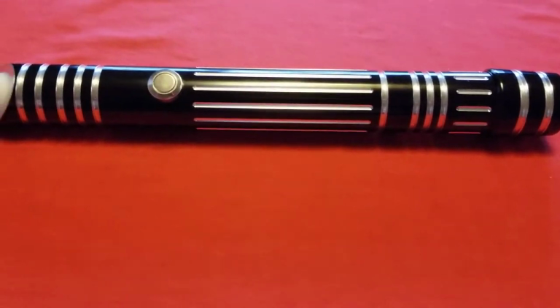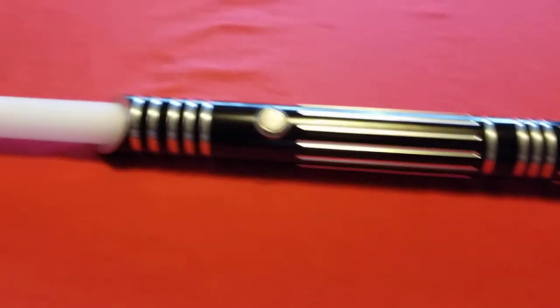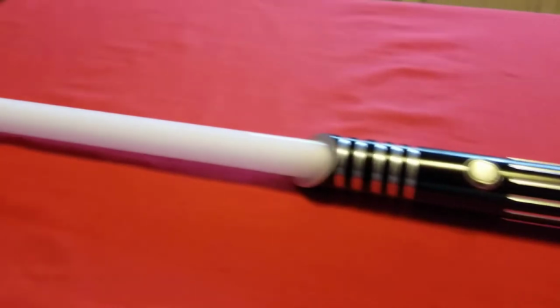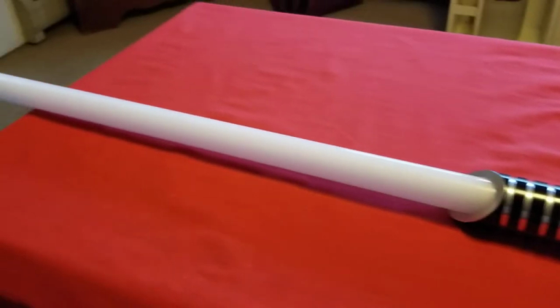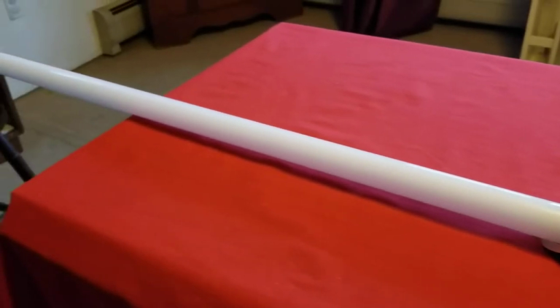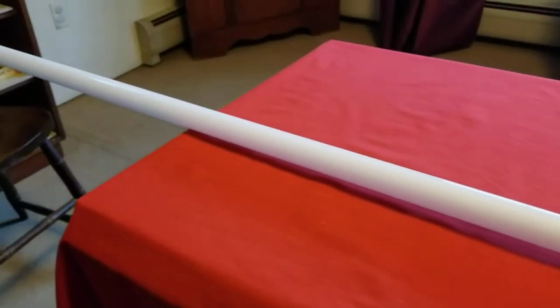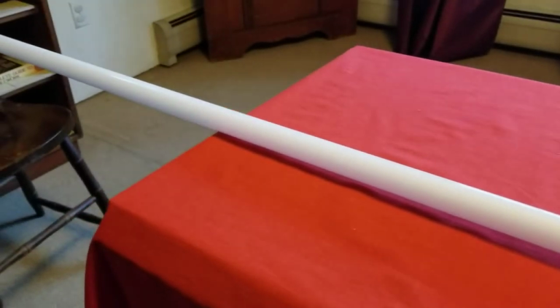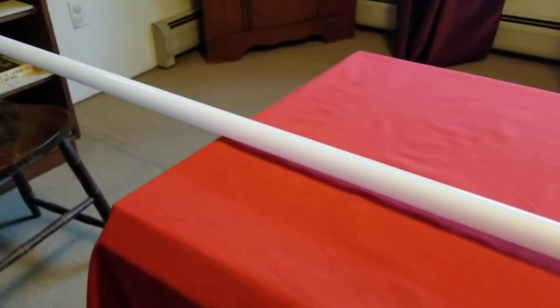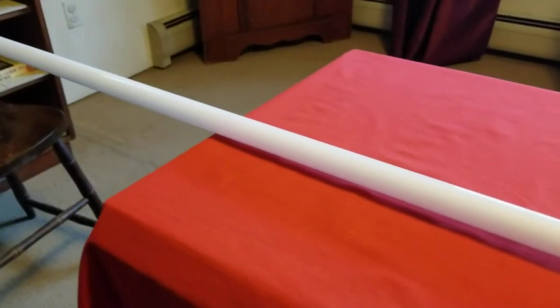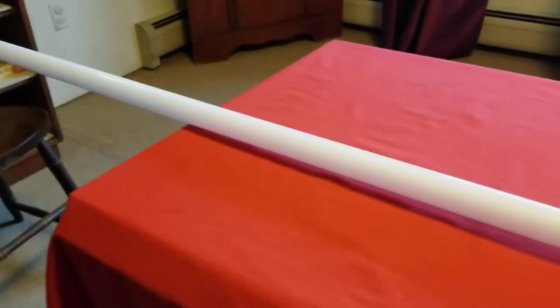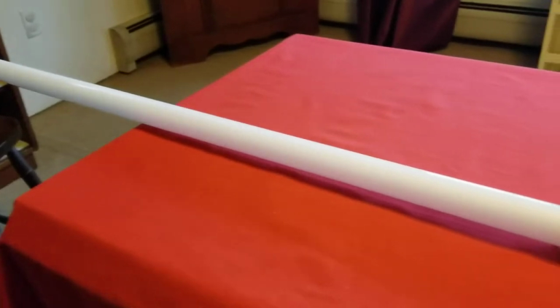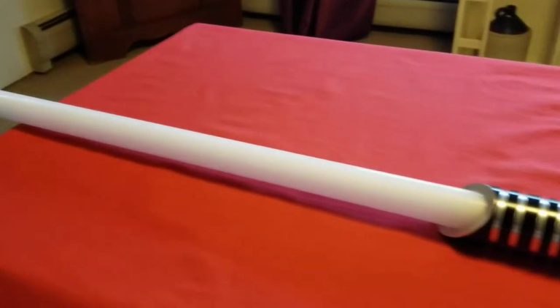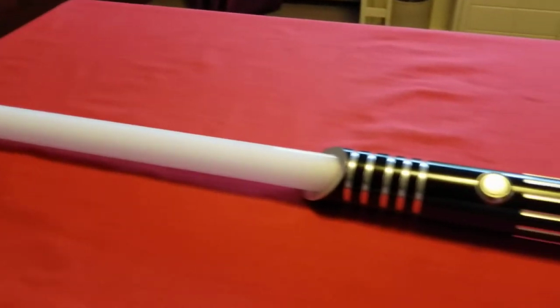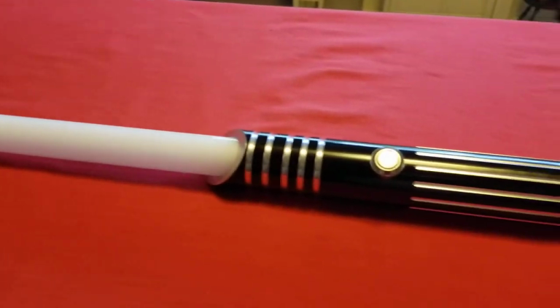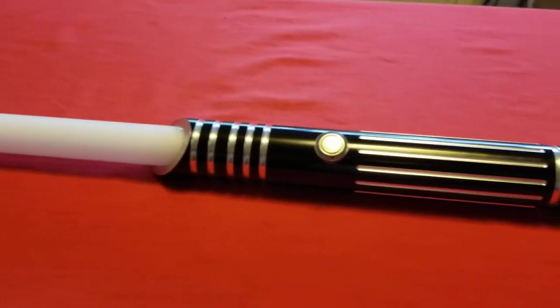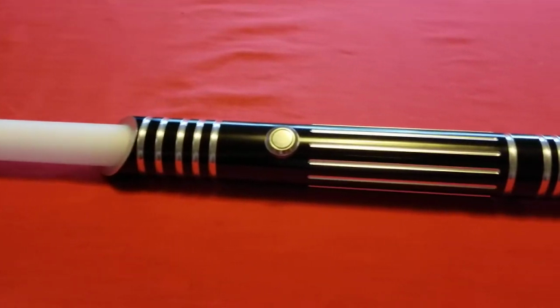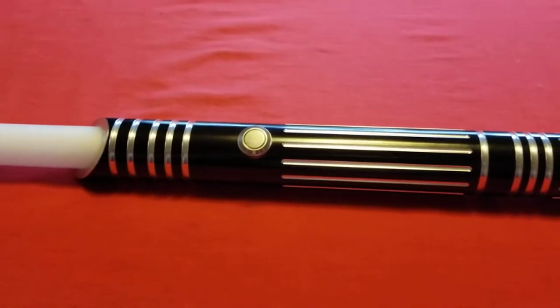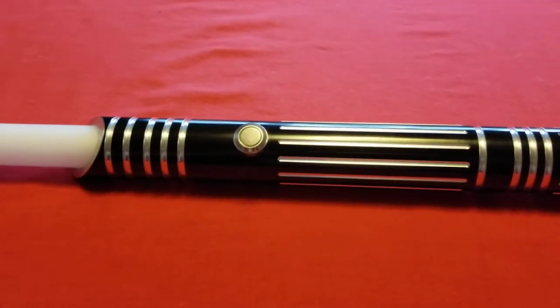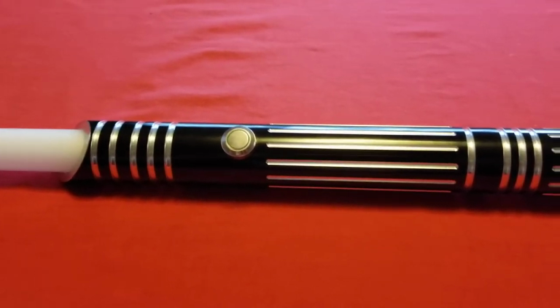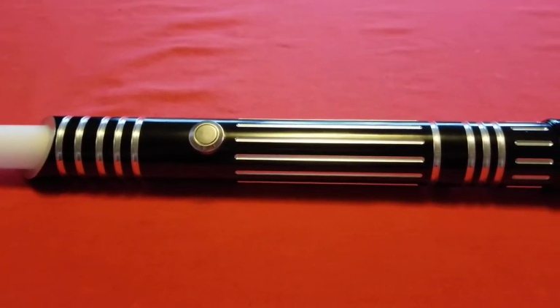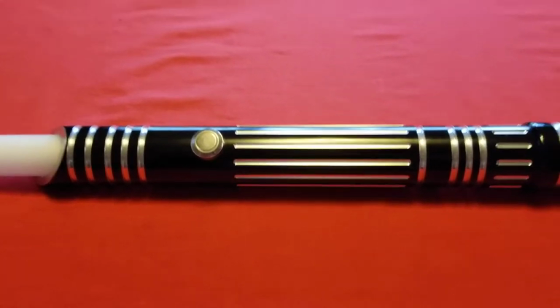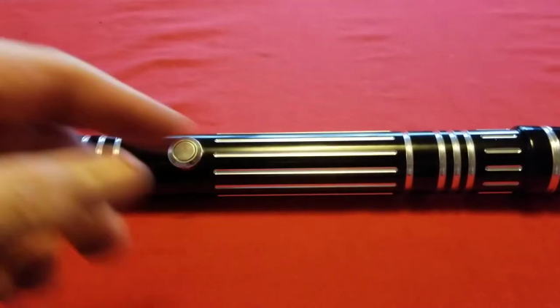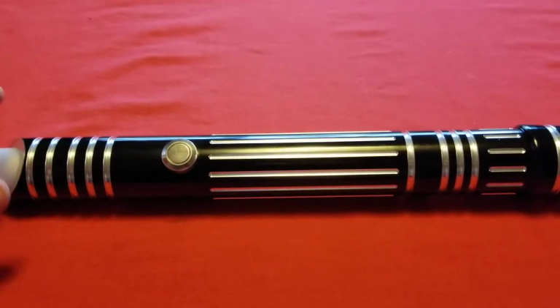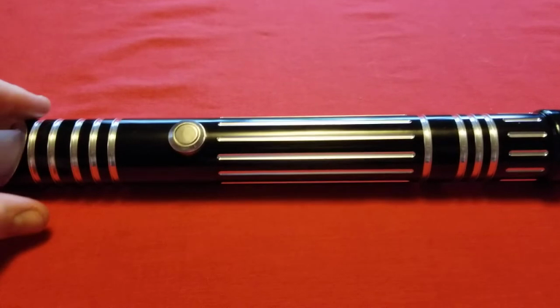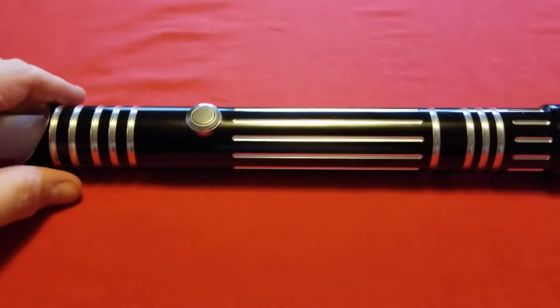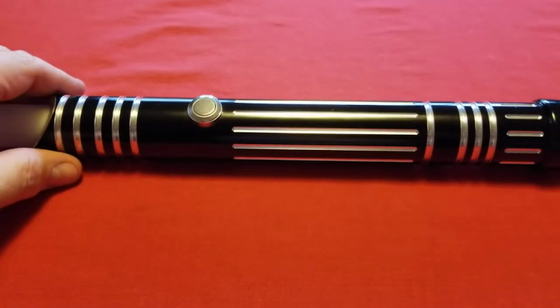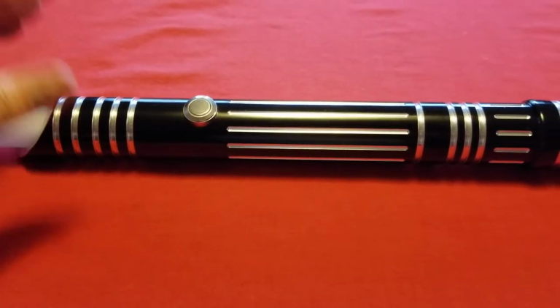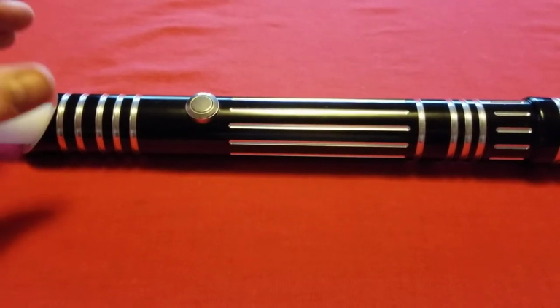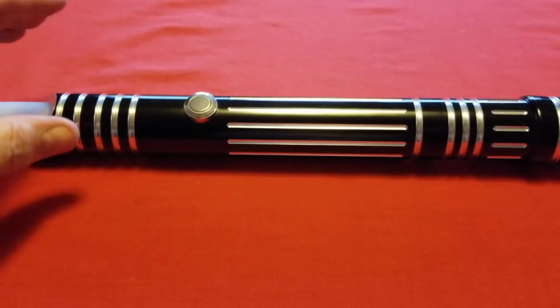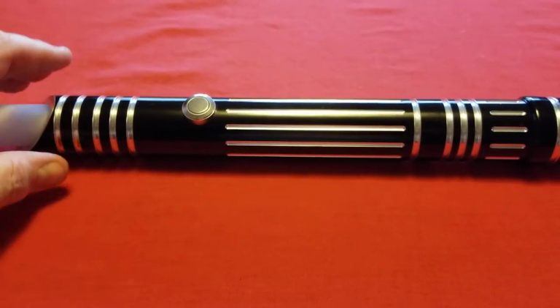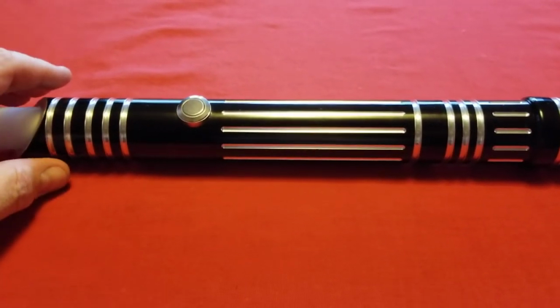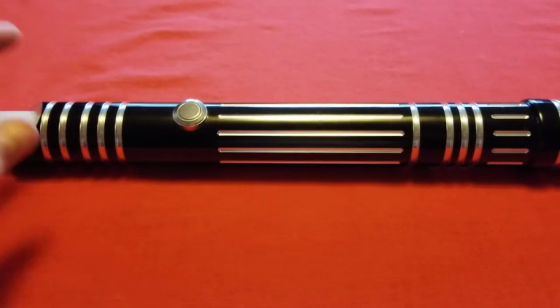The blade is a little bit too long — it has a 36-inch blade, and everybody knows how I feel about that. I'm a 32-inch blade guy. The Initiate I just showed you does have a 32-inch blade, so it's well nigh perfect.